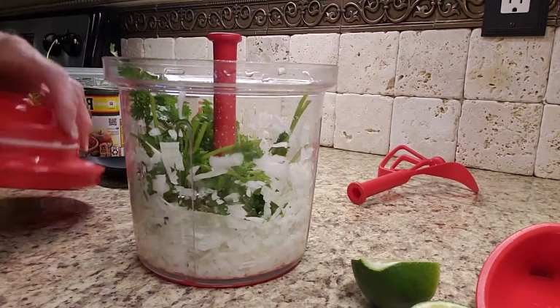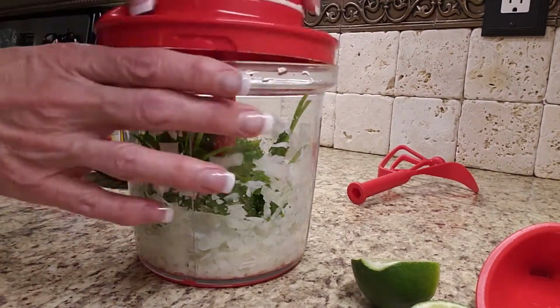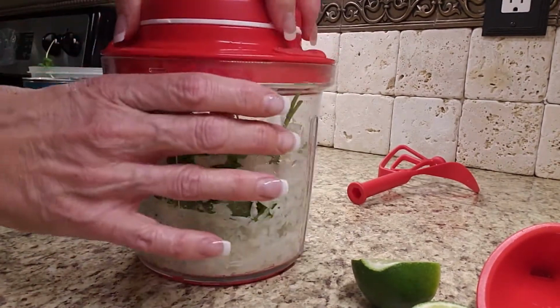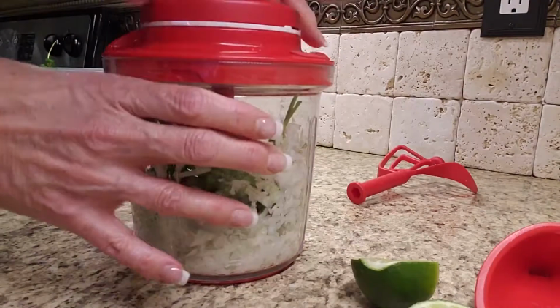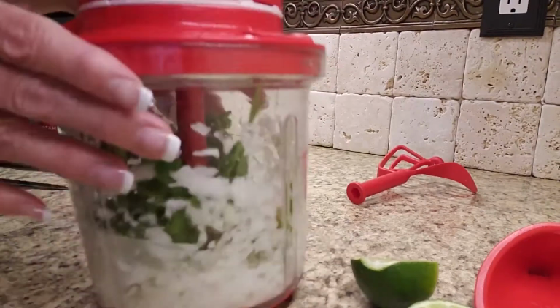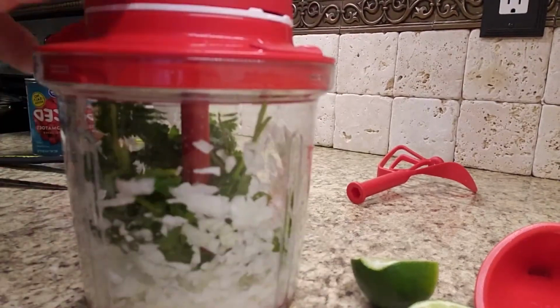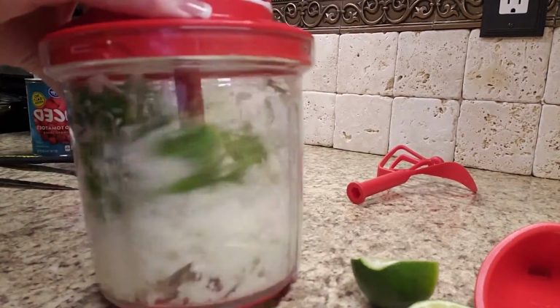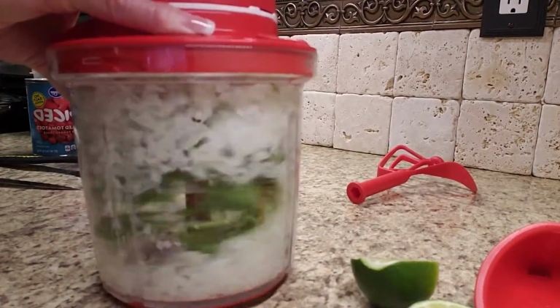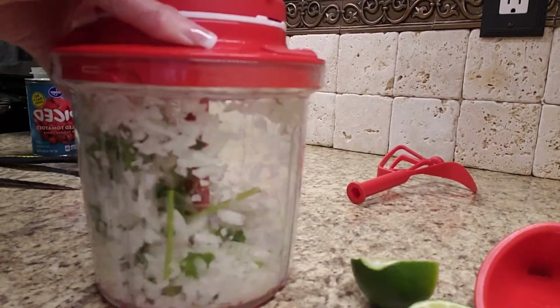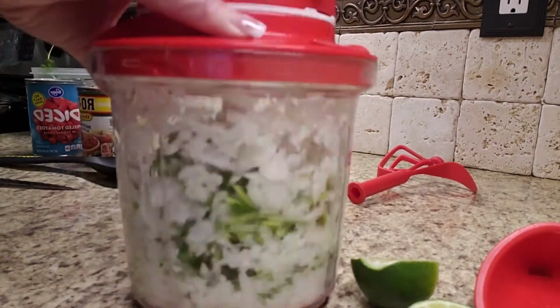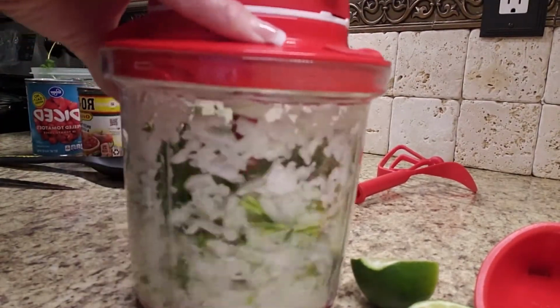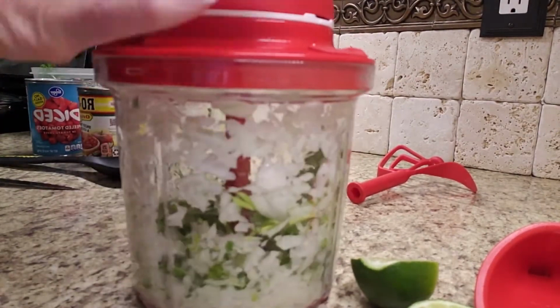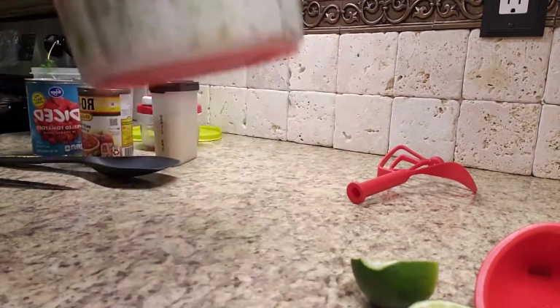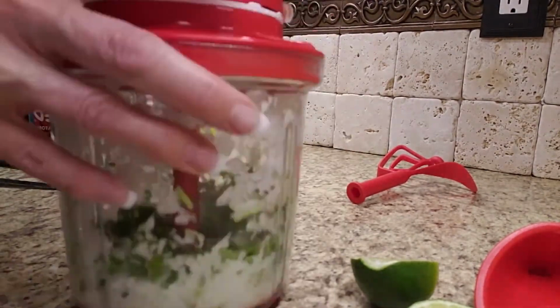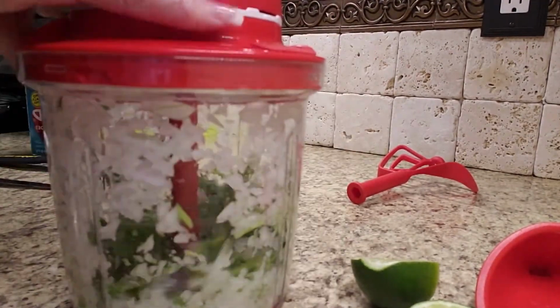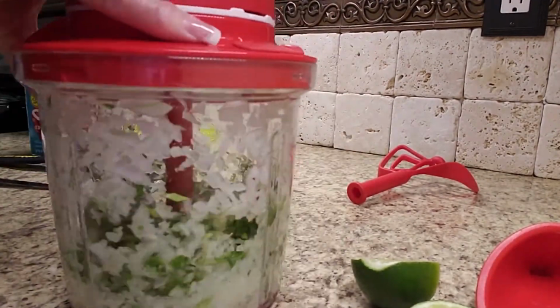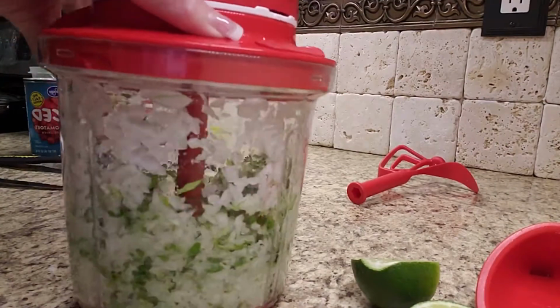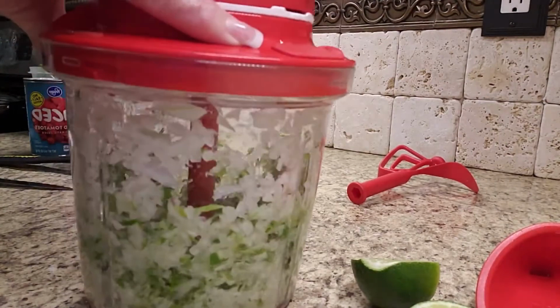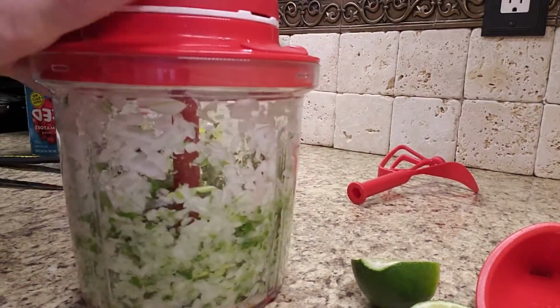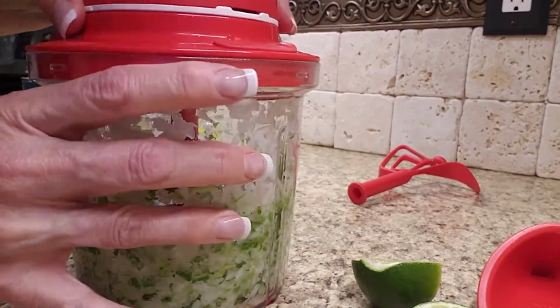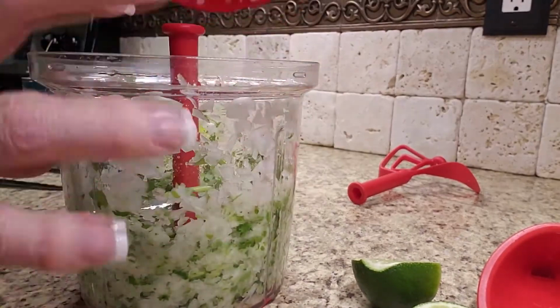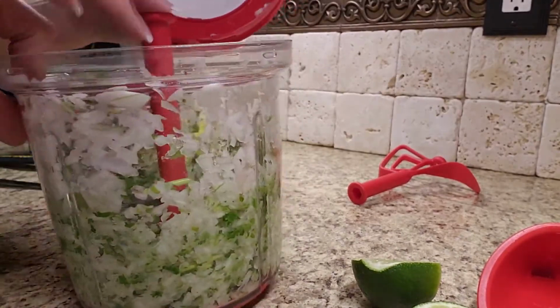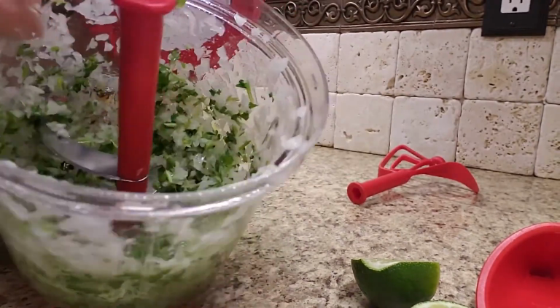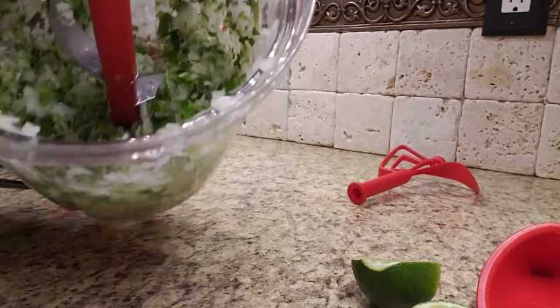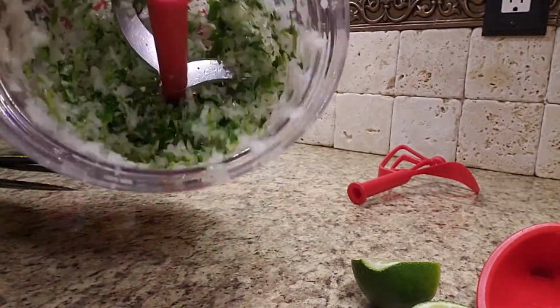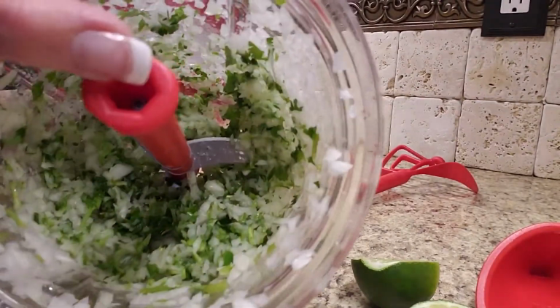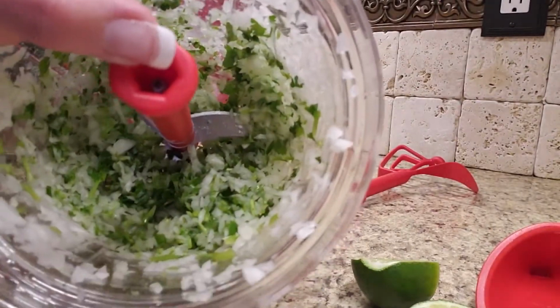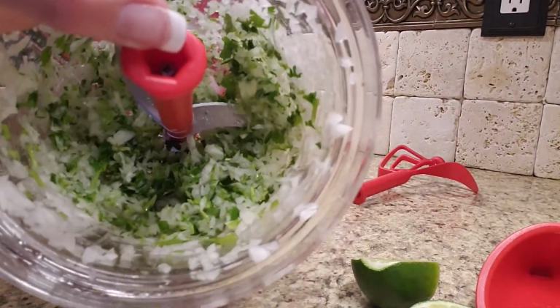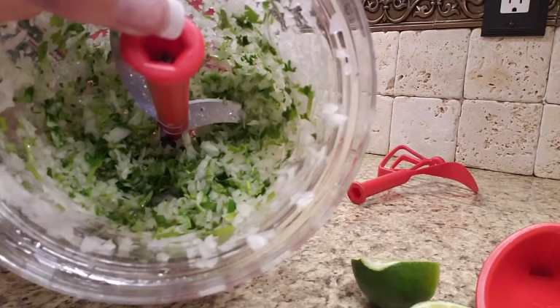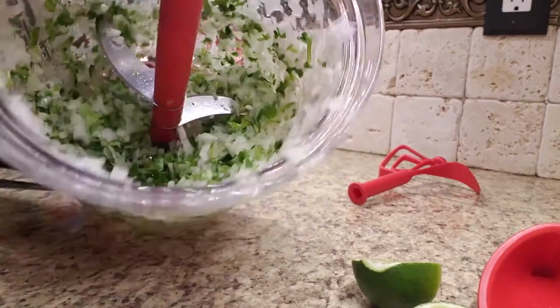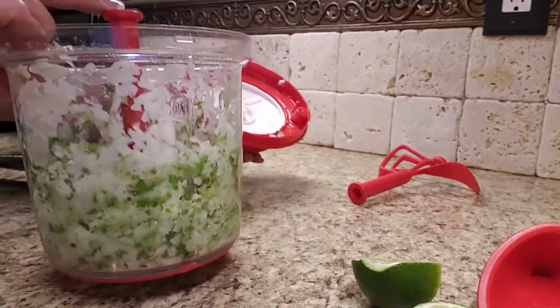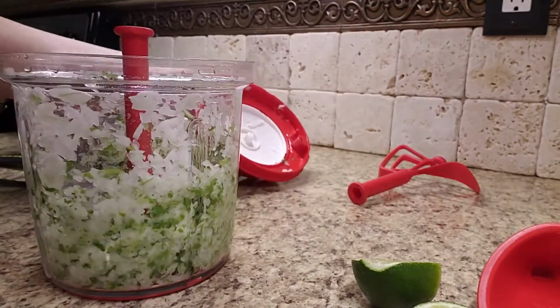So we're going to take and put our chopper top on and give it a pull. Sometimes I like to mix it up a little bit, pull it, and take a peek. Can you see that? Look at that — isn't that amazing how good that chops it up?